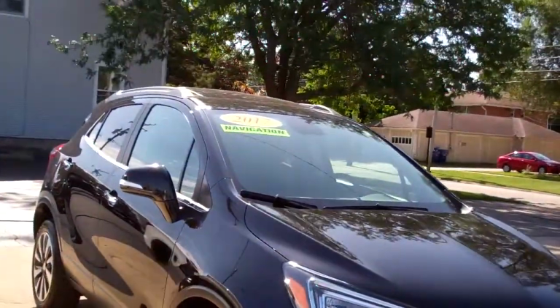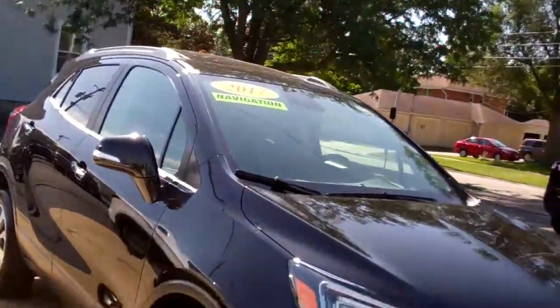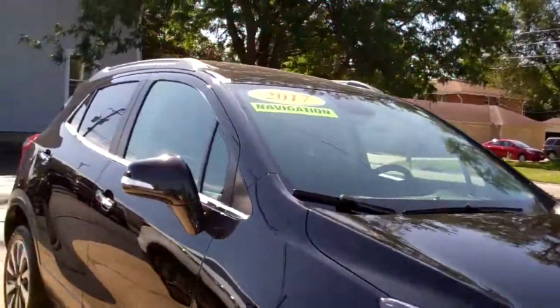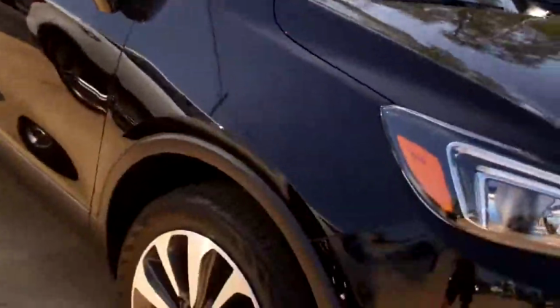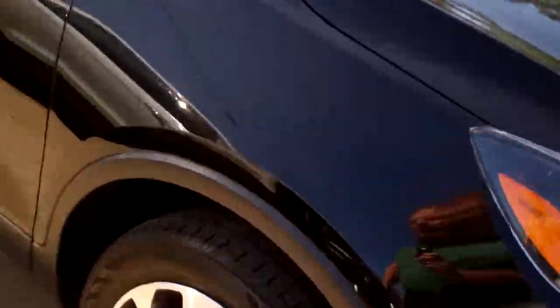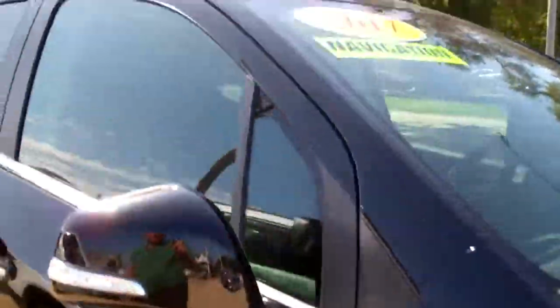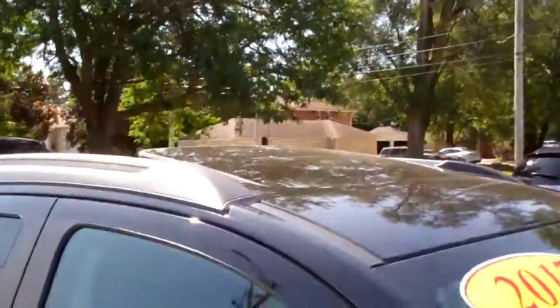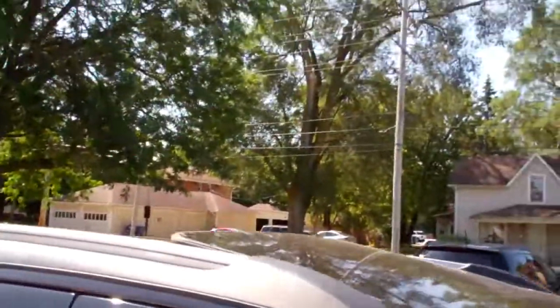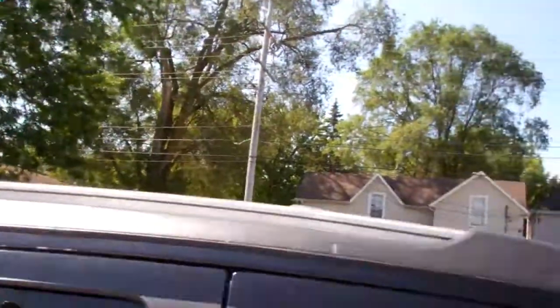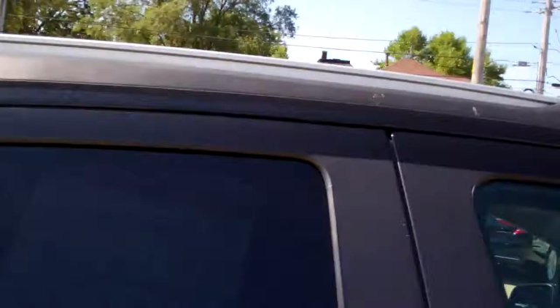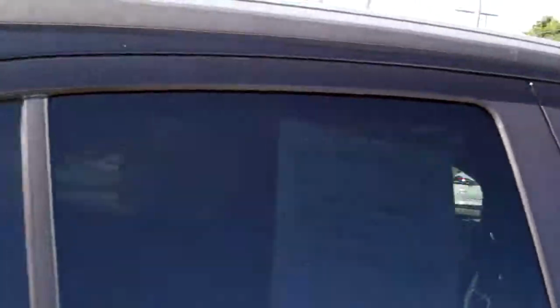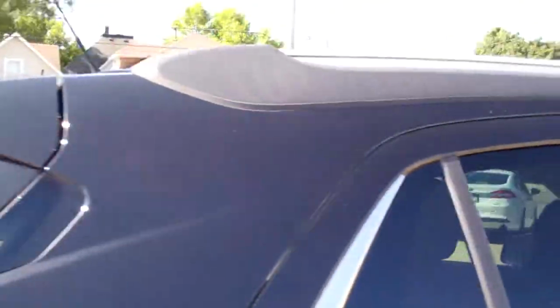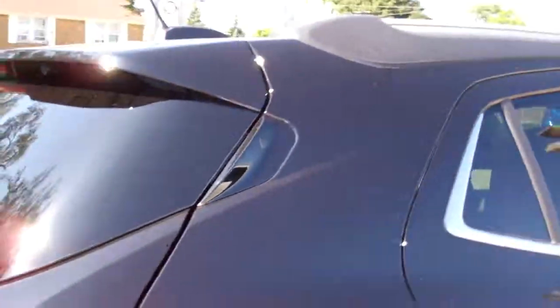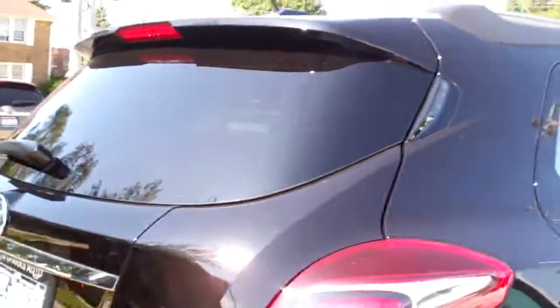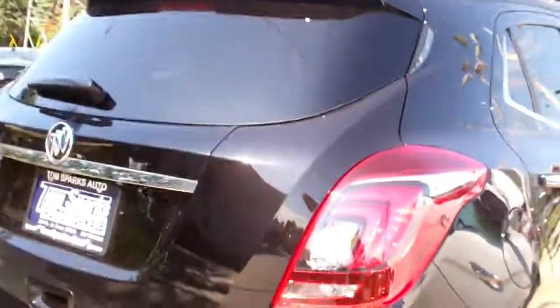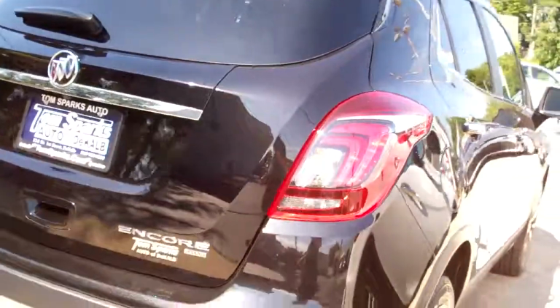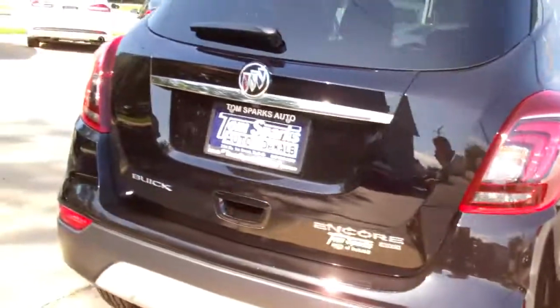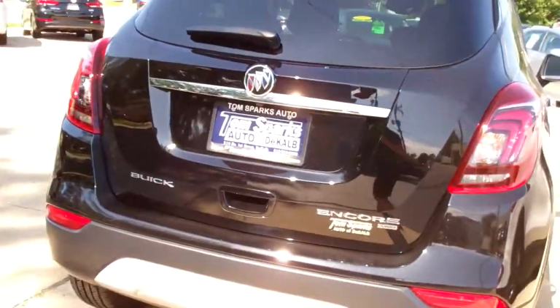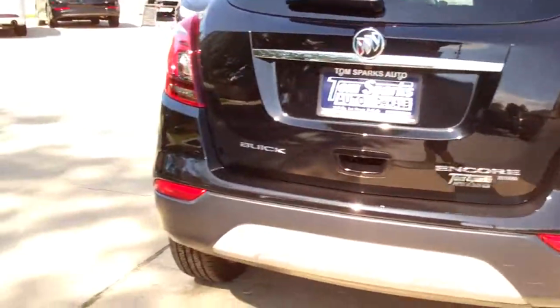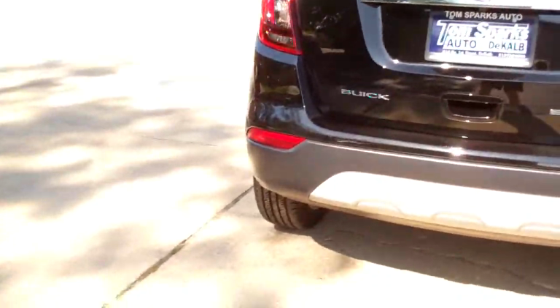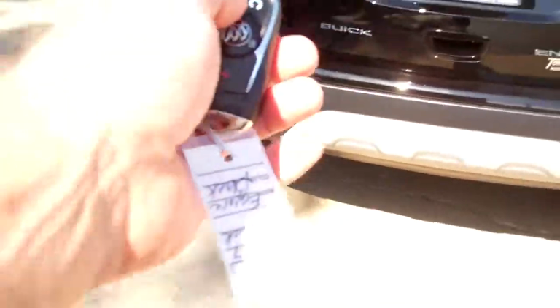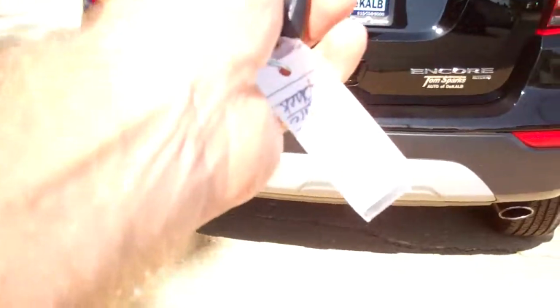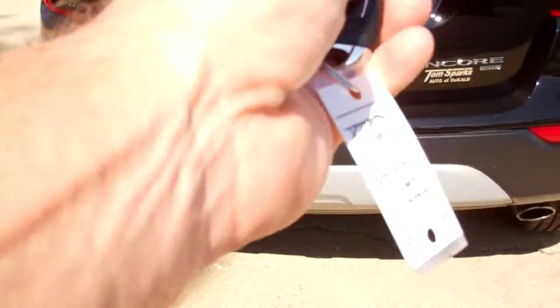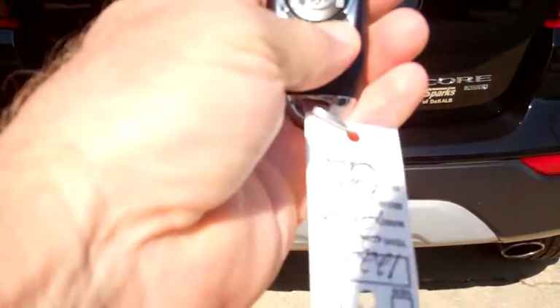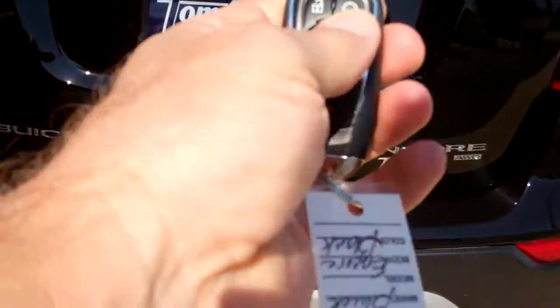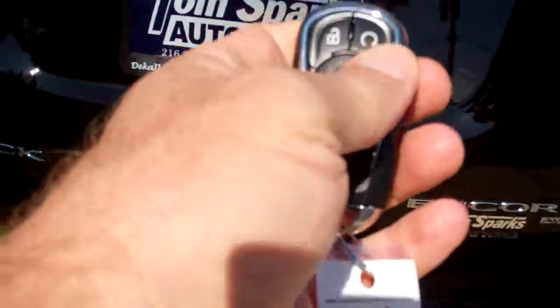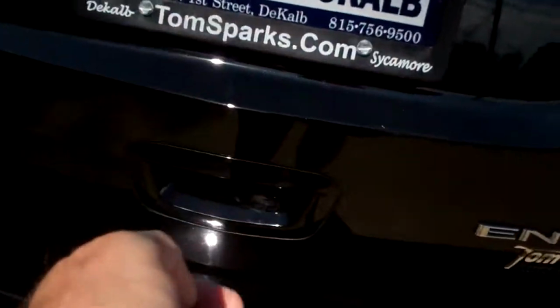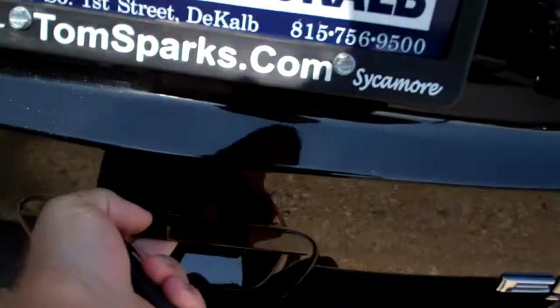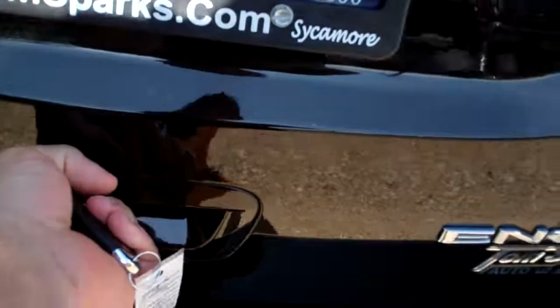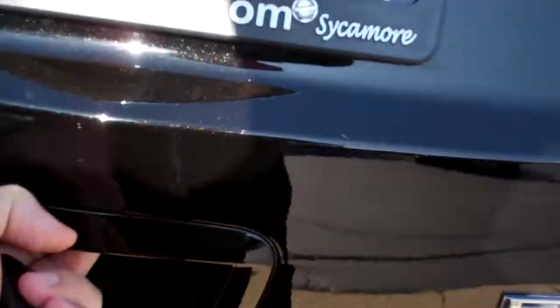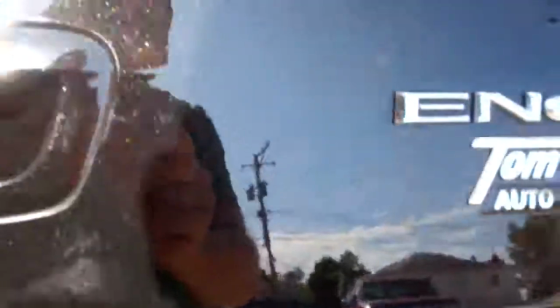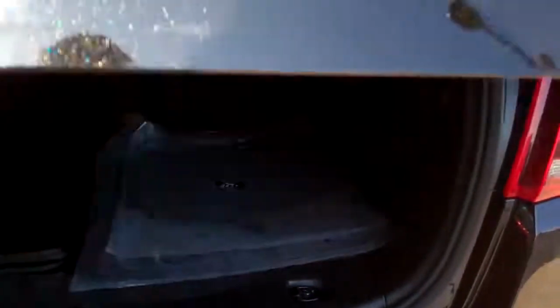Nice car, black in color, alloy wheels, sunroof wrap up on top. Privacy glass around the back of the vehicle. You got keyless entry into the car, remote start — you'll like that in the wintertime.